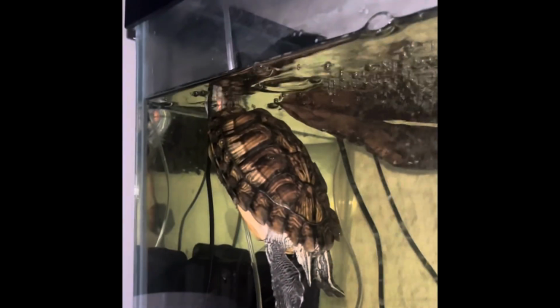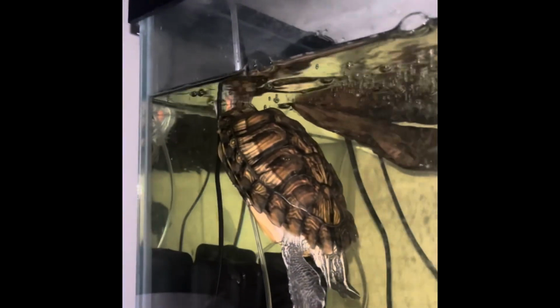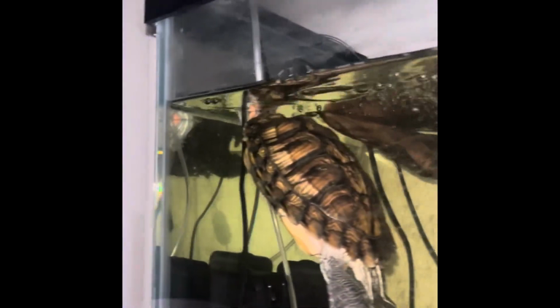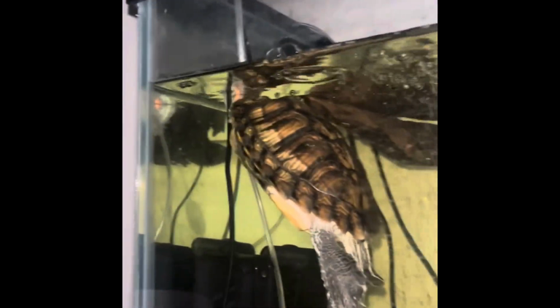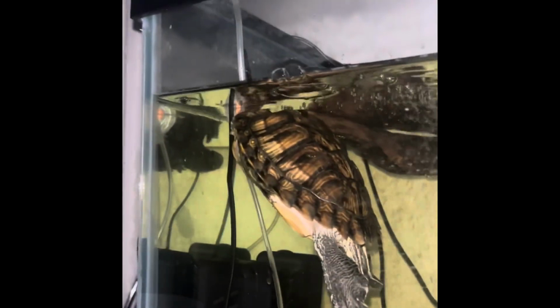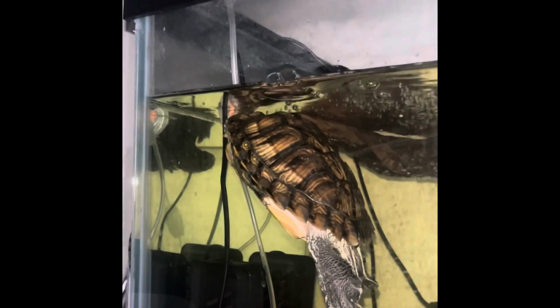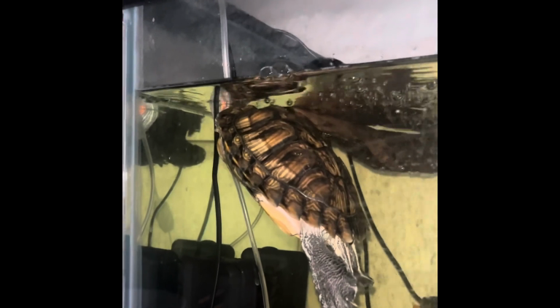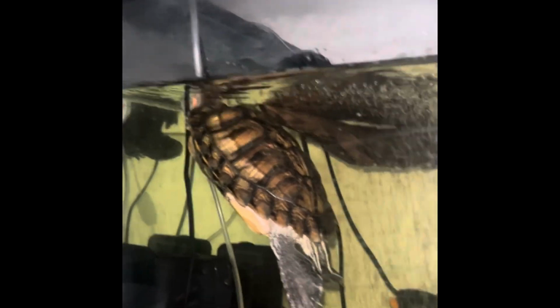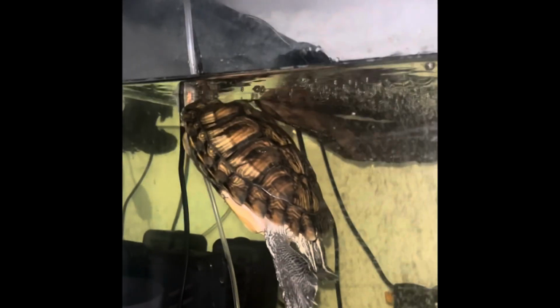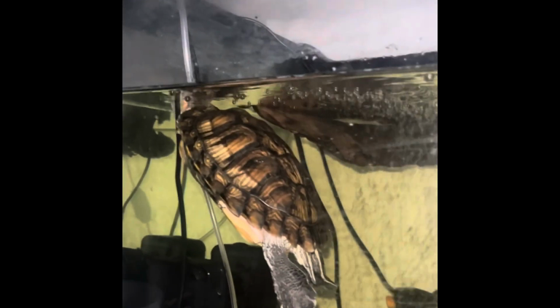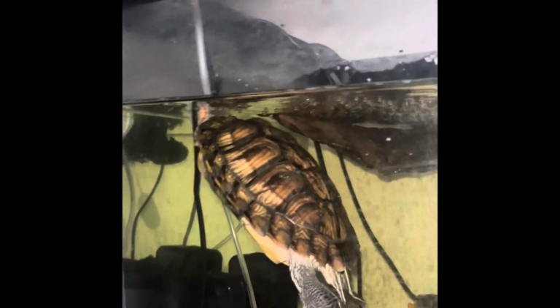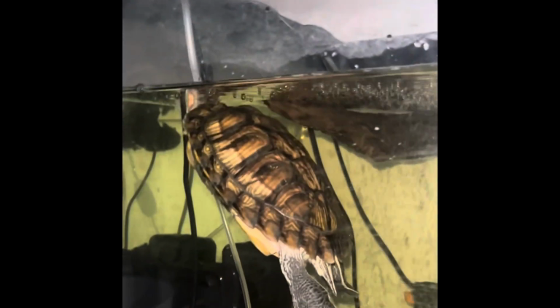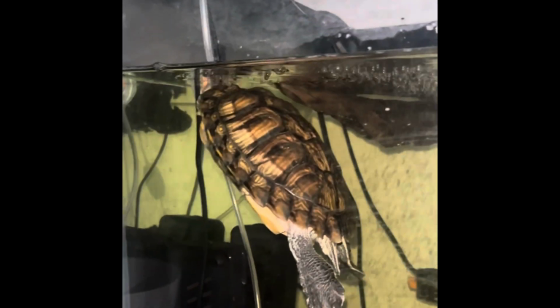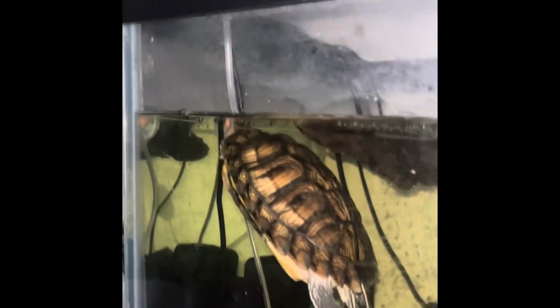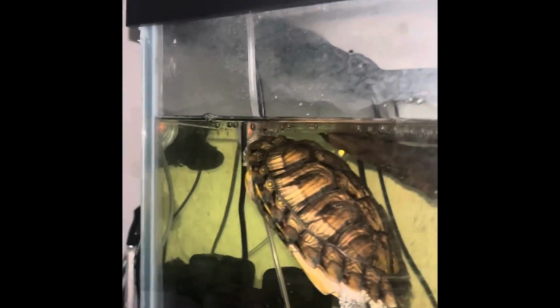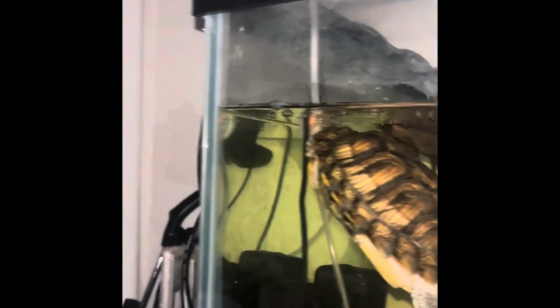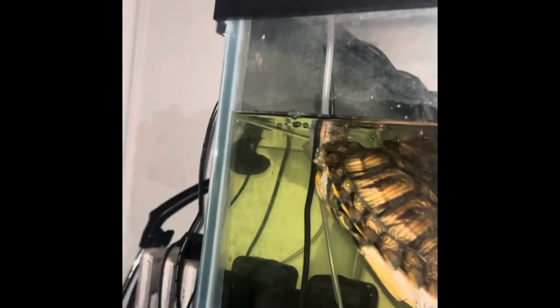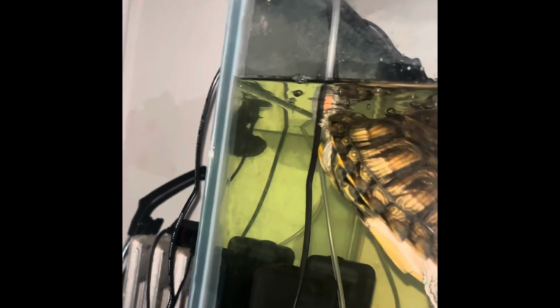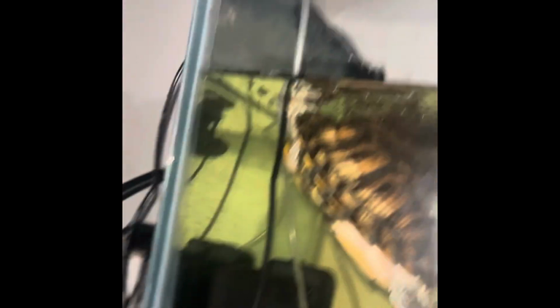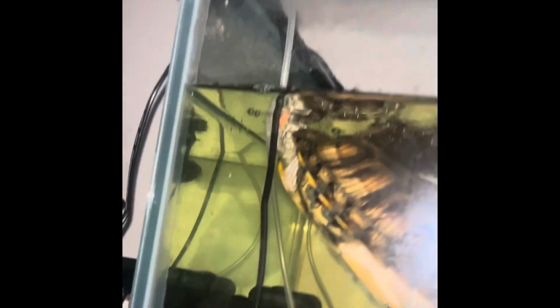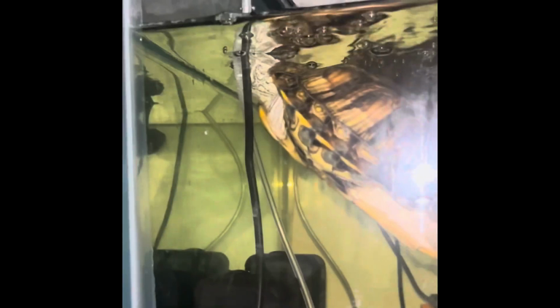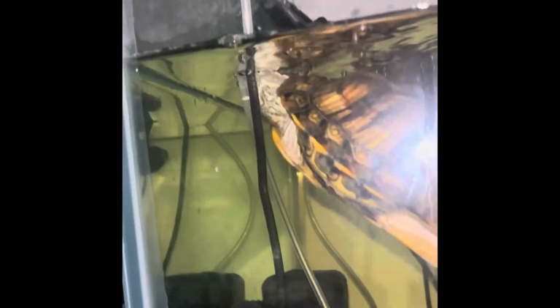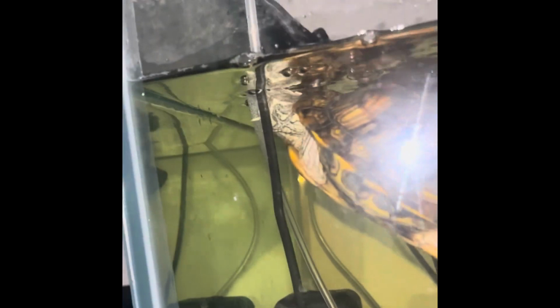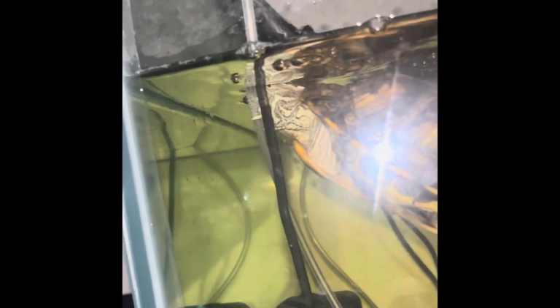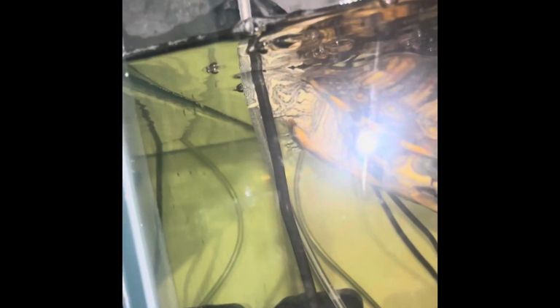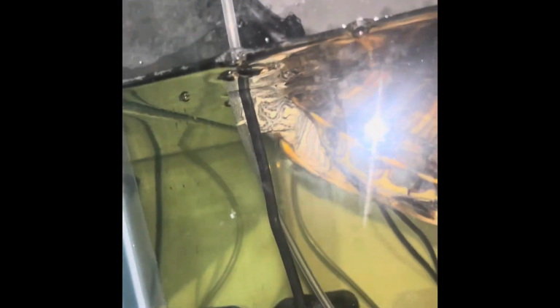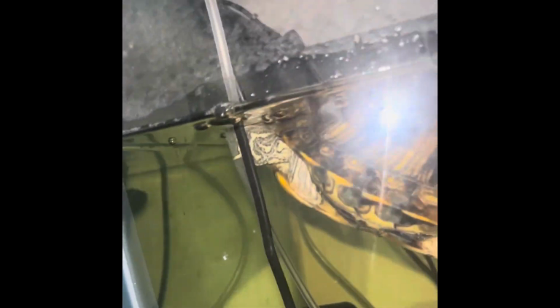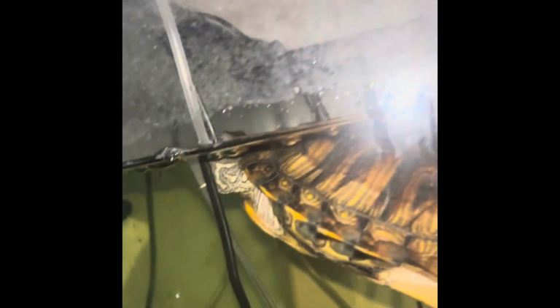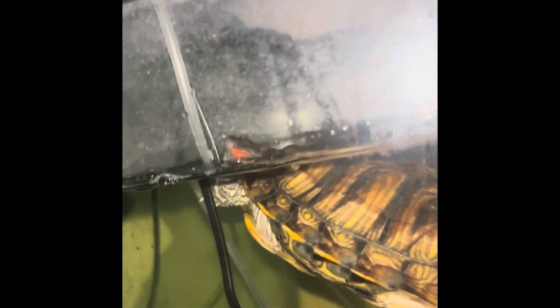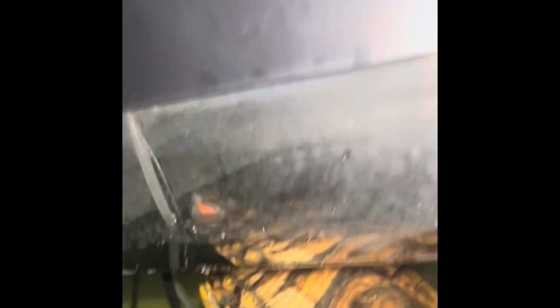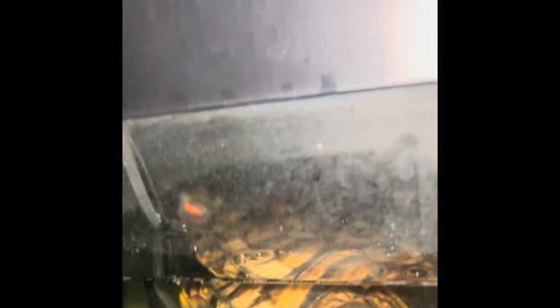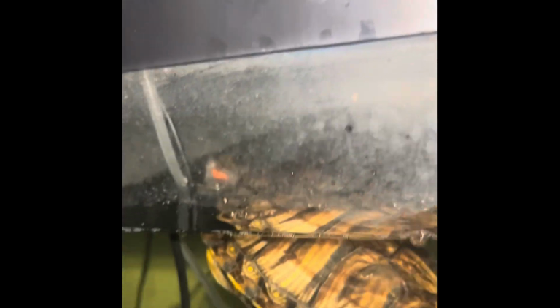This is another random place that Penny decides to sleep a lot — kind of rested up on the tube to the filter, which is pretty funny. I'm not sure if it's the noise or maybe the bubbles from the filter that she likes, but she definitely sleeps there a lot.